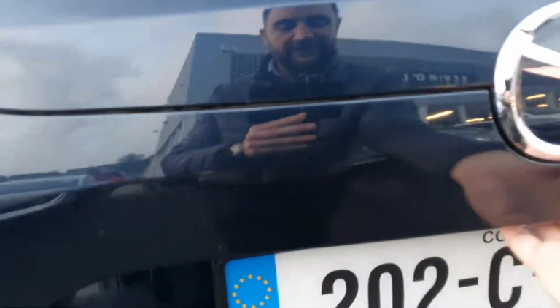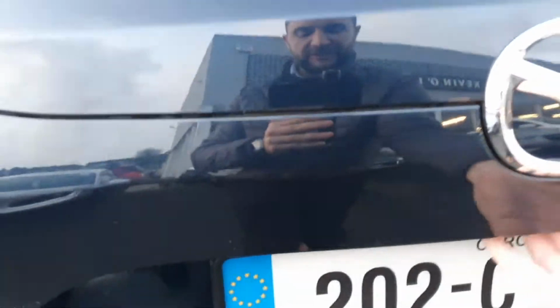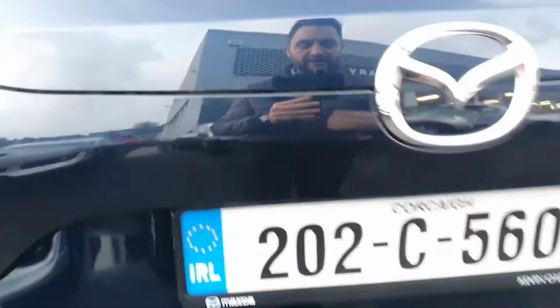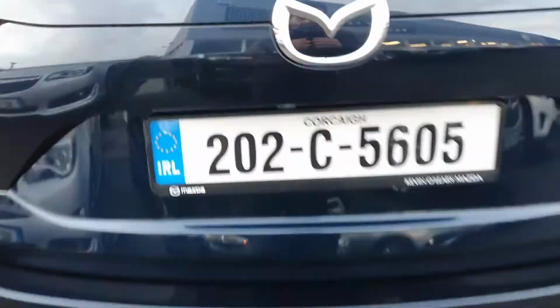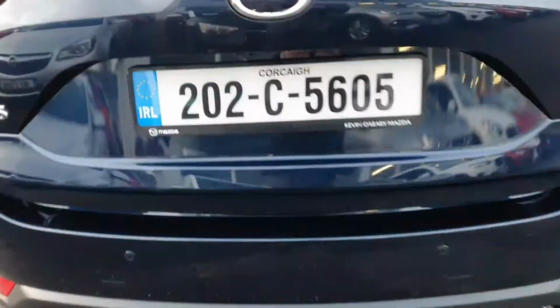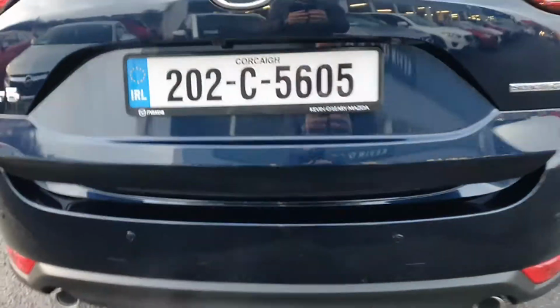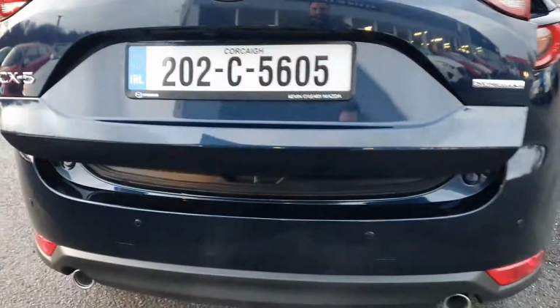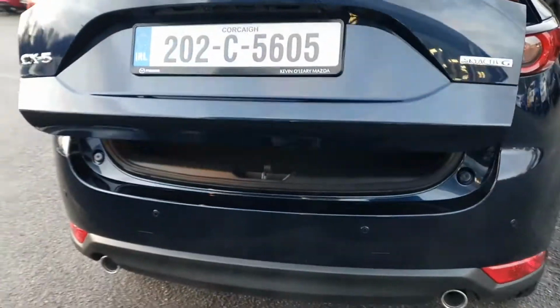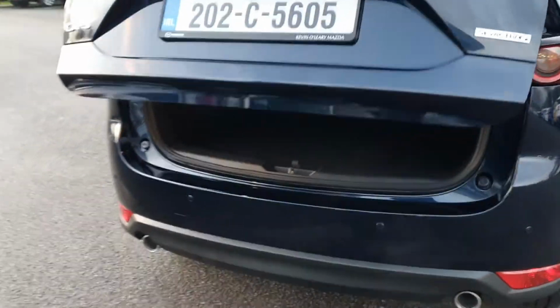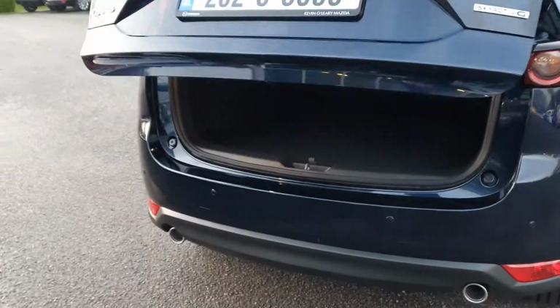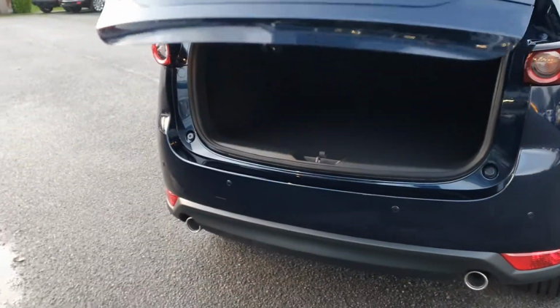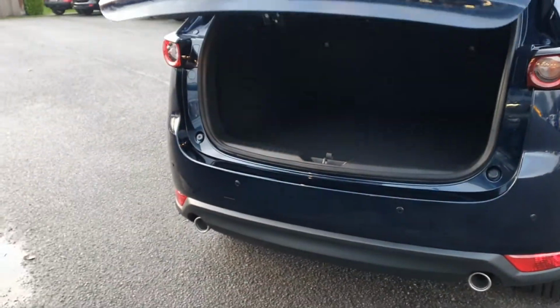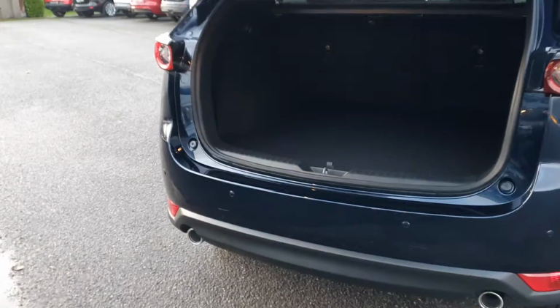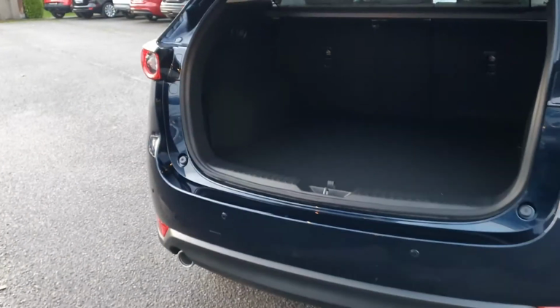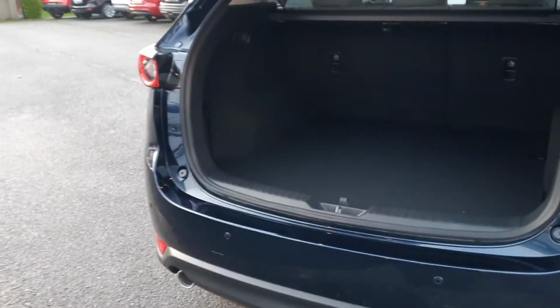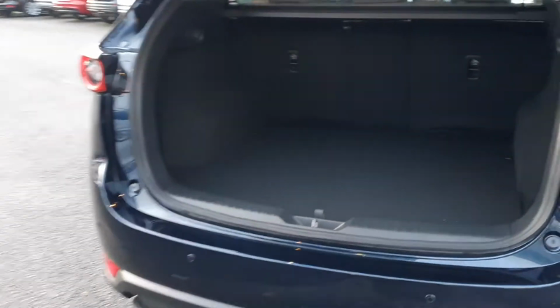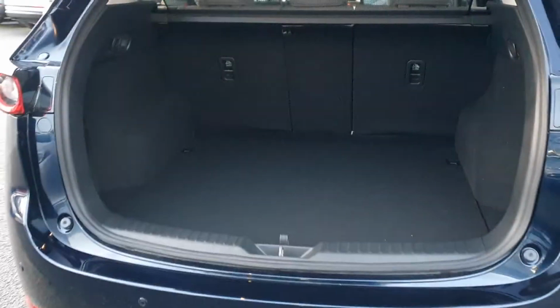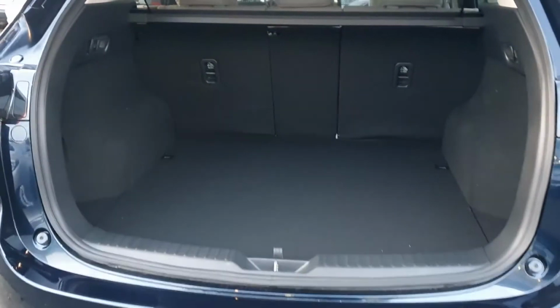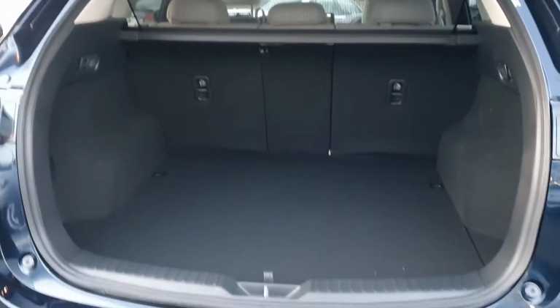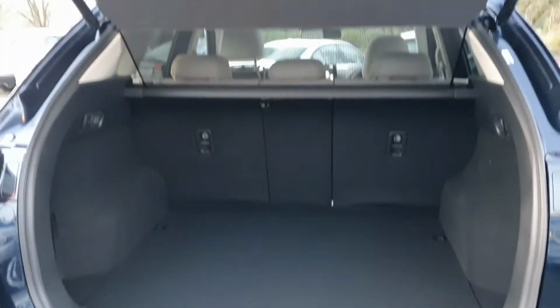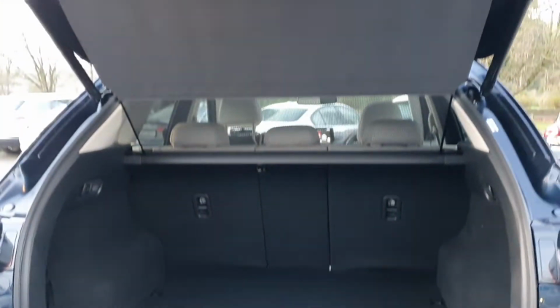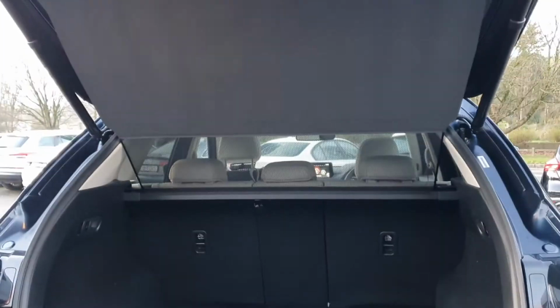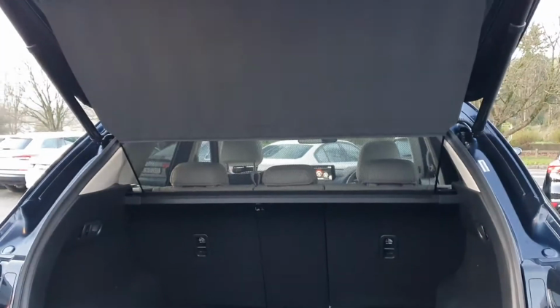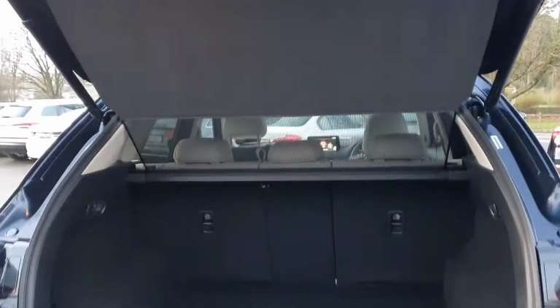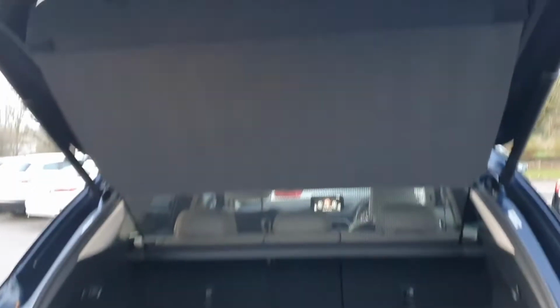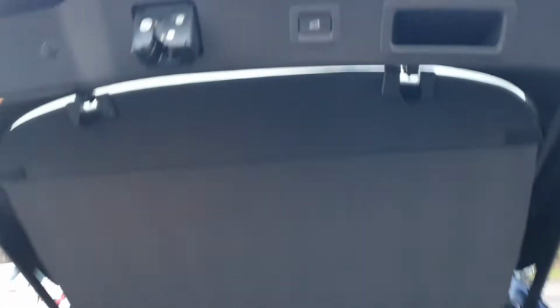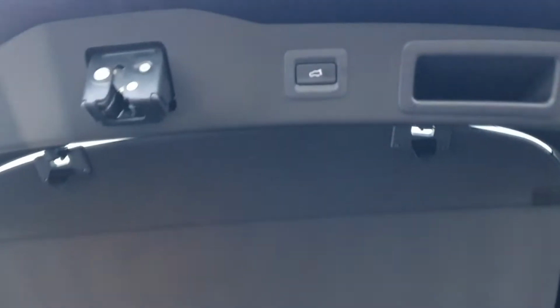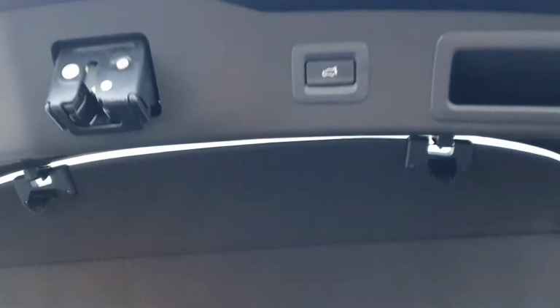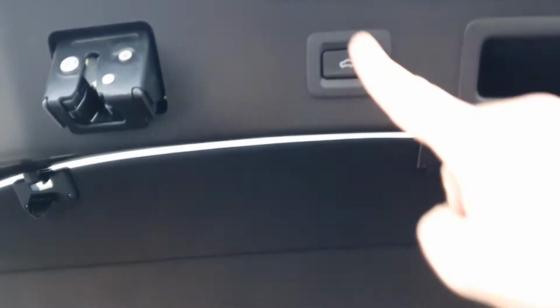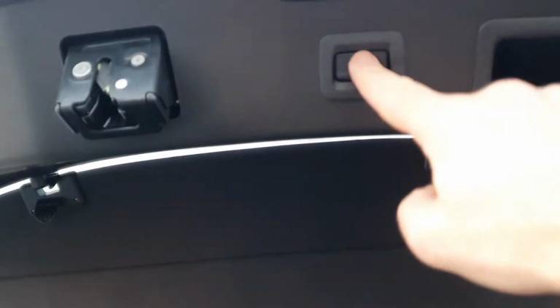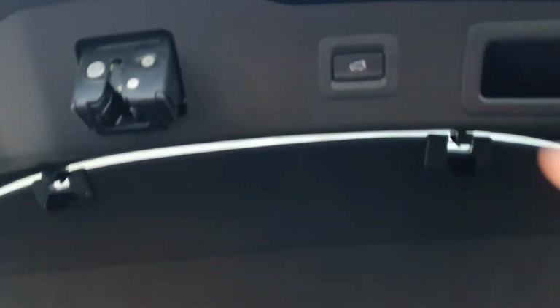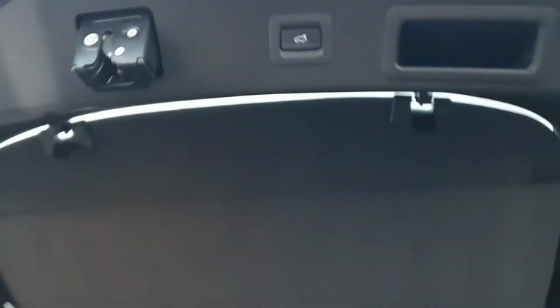There's an electric tailgate as well. It's a nice big boot with loads of space. You also have the boot screen there, and to close the boot there's one pressable button.